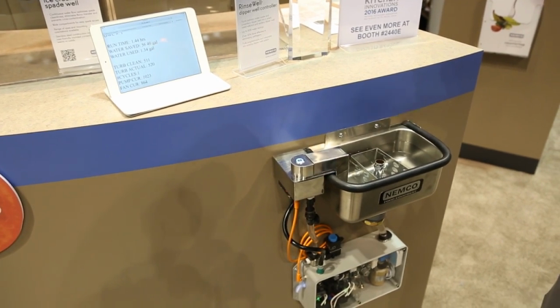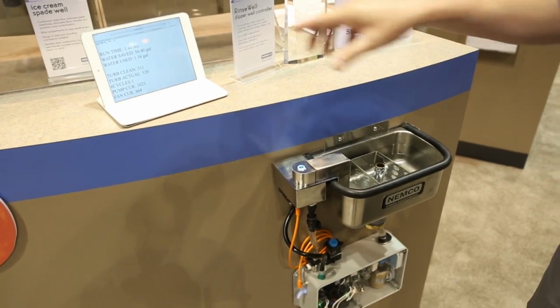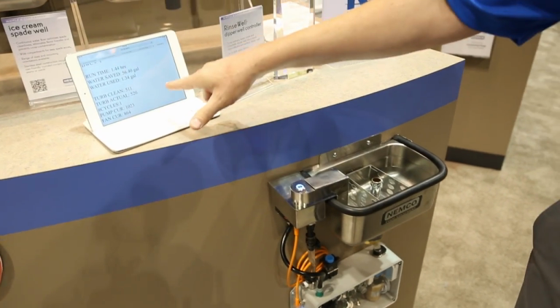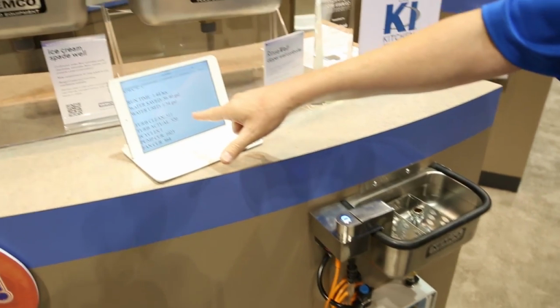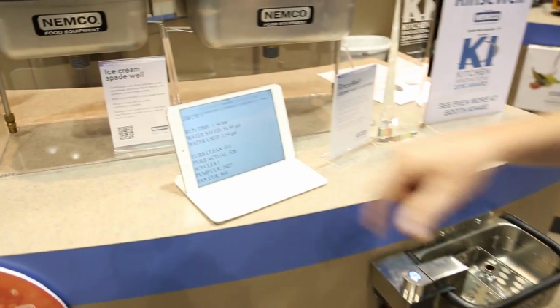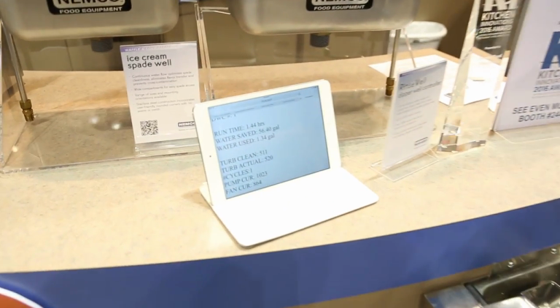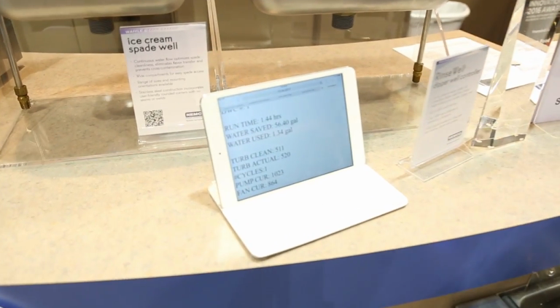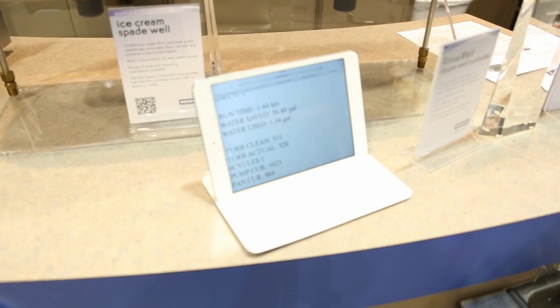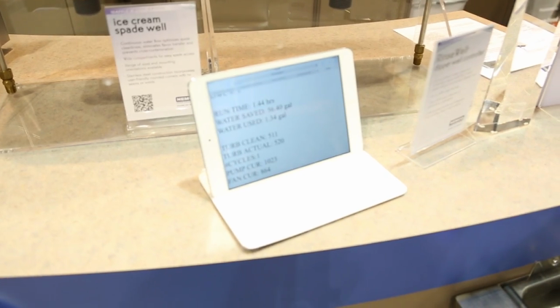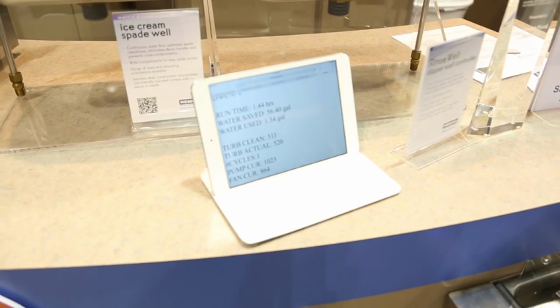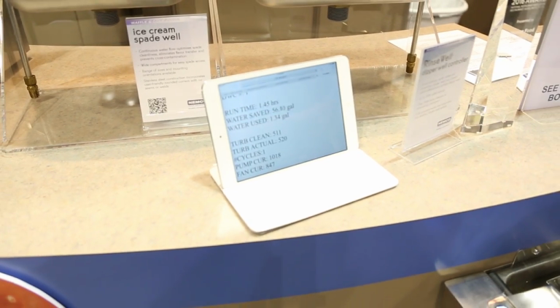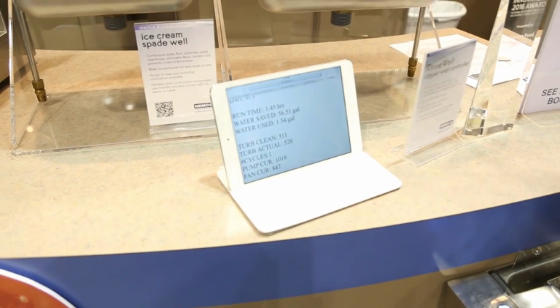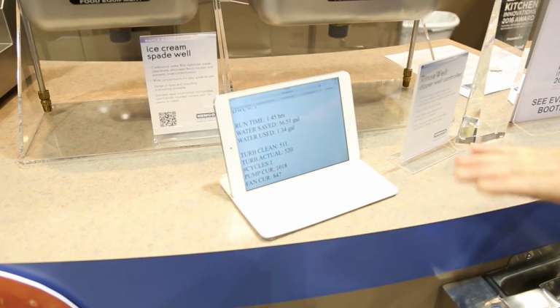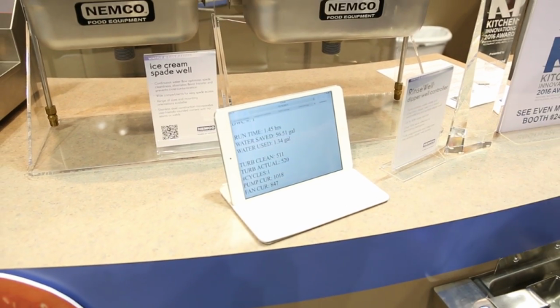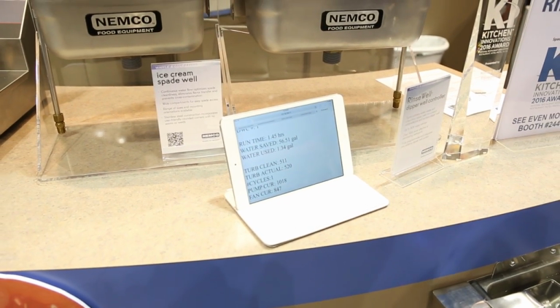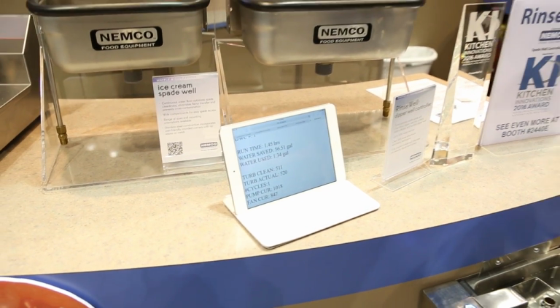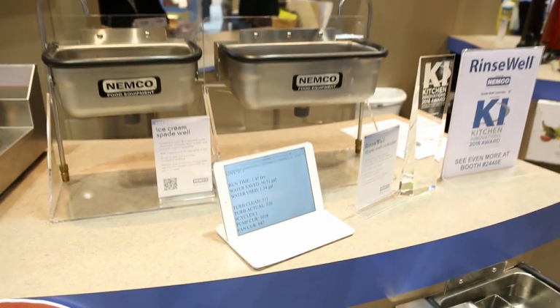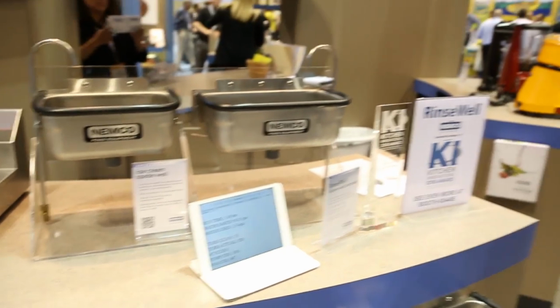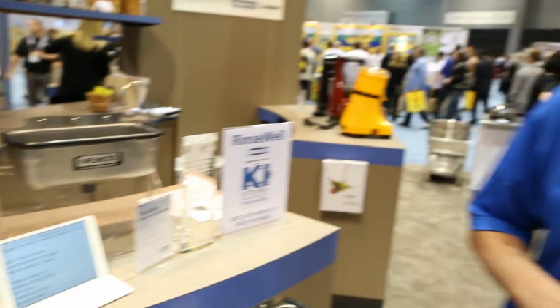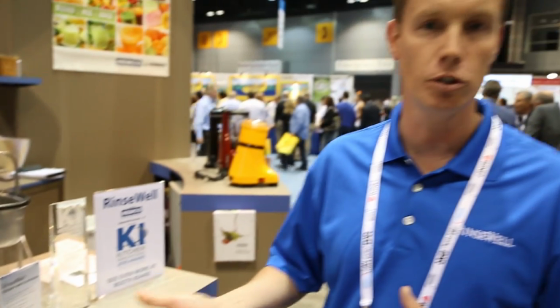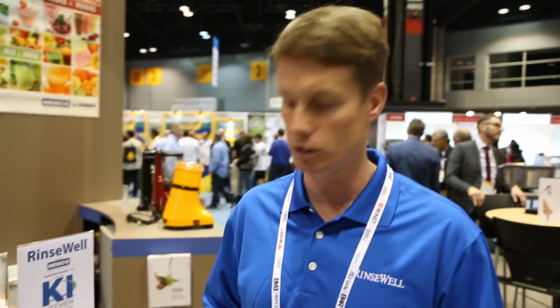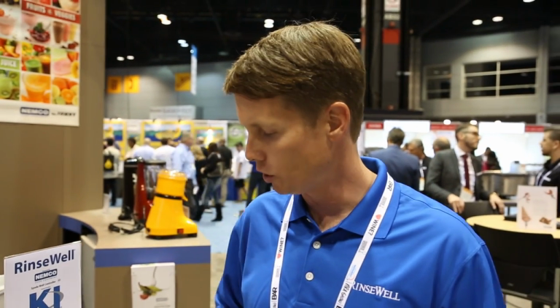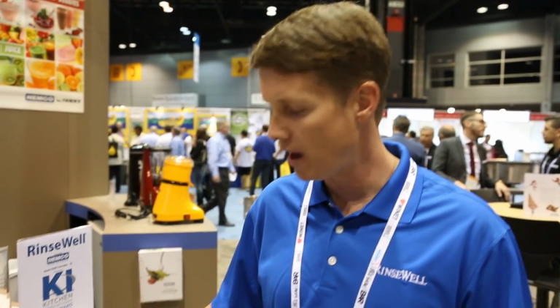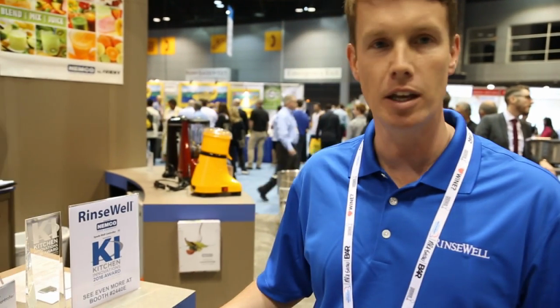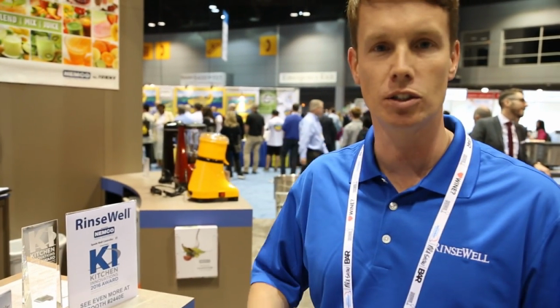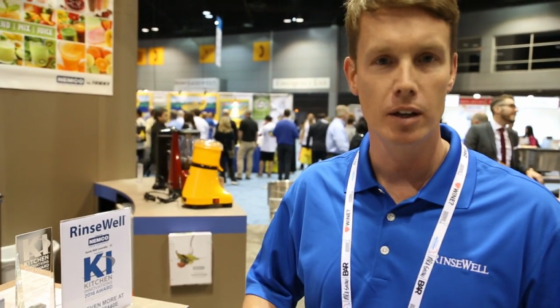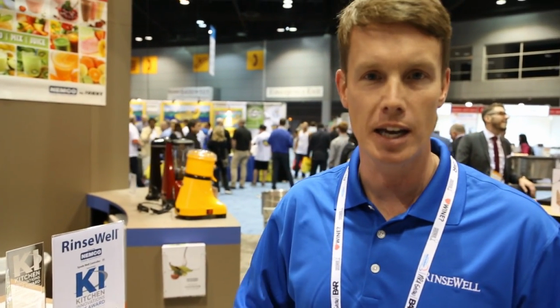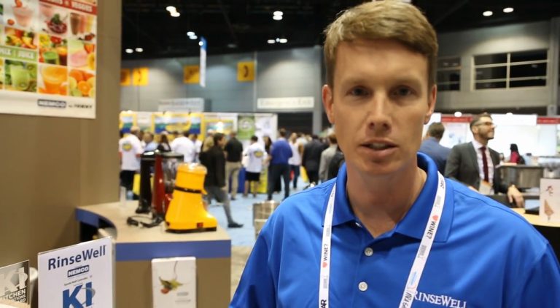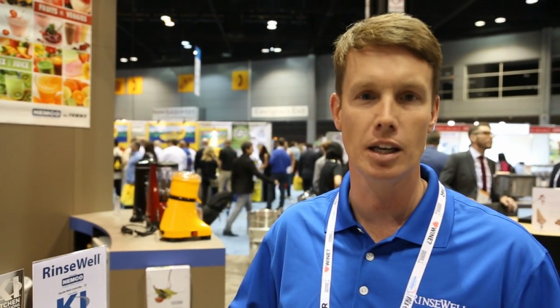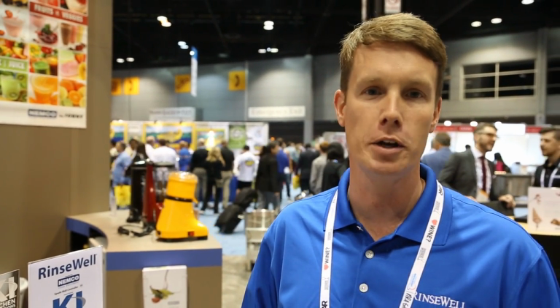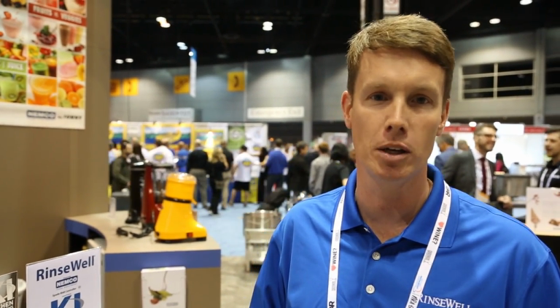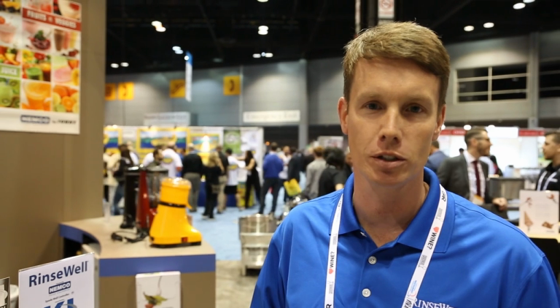We also have live analytics that we can pull up that shows the water savings, and all these parameters are completely programmable and customized to your service. So the big advantage to this is it's safe, it sanitizes, and it doesn't slow down the speed of service.